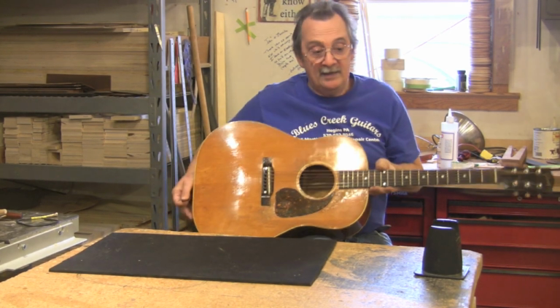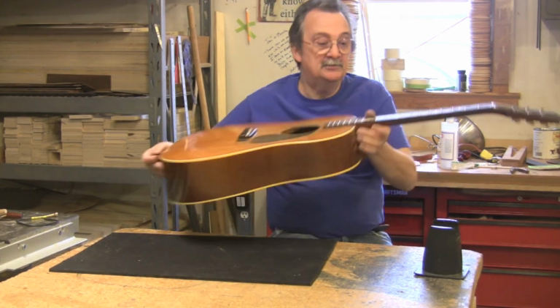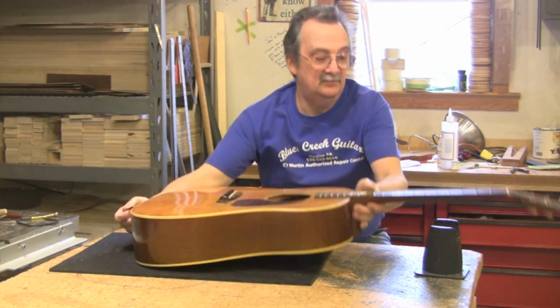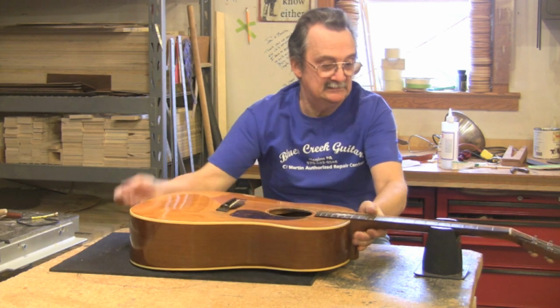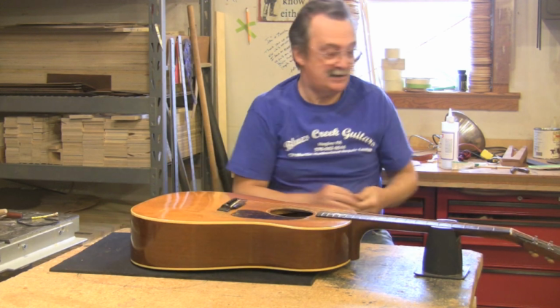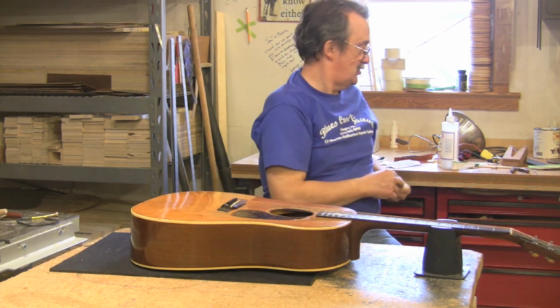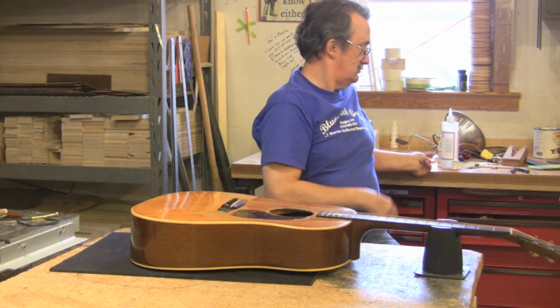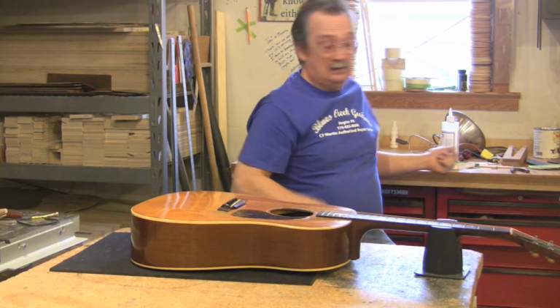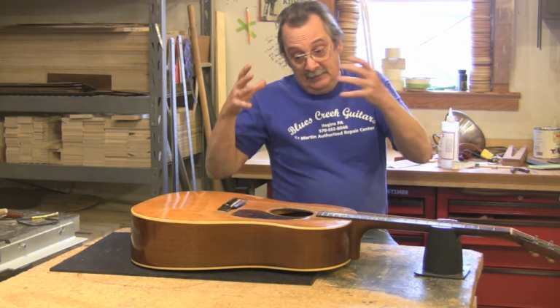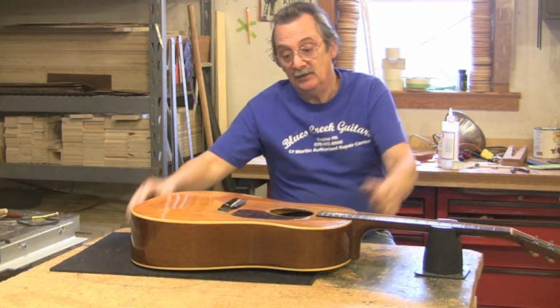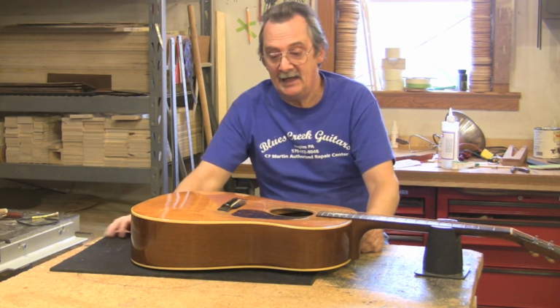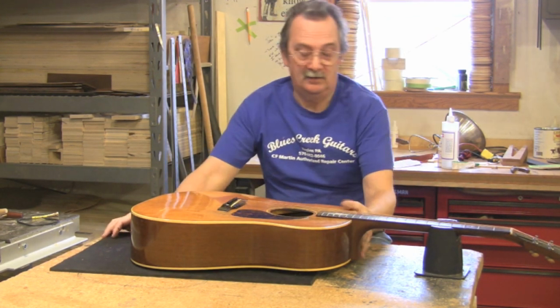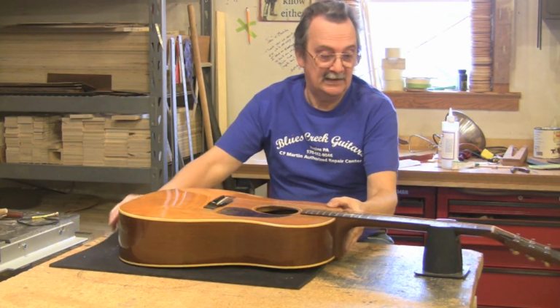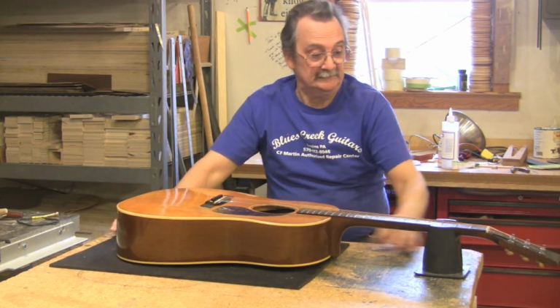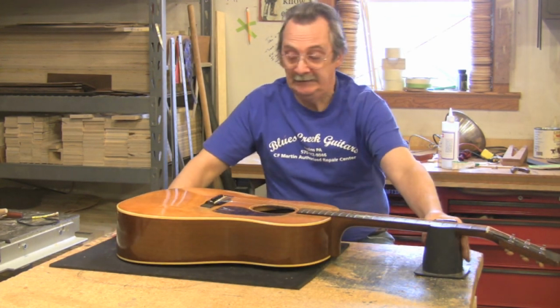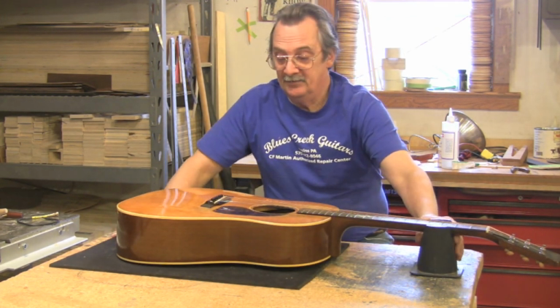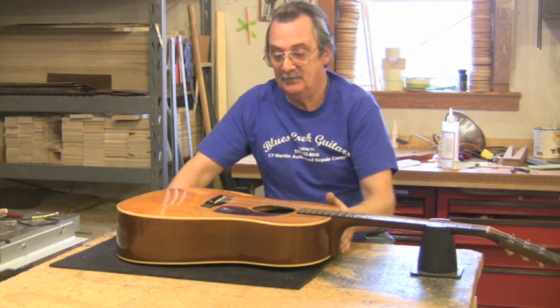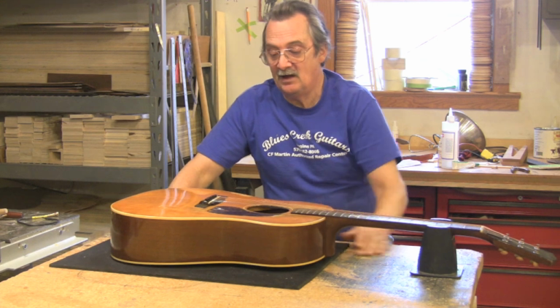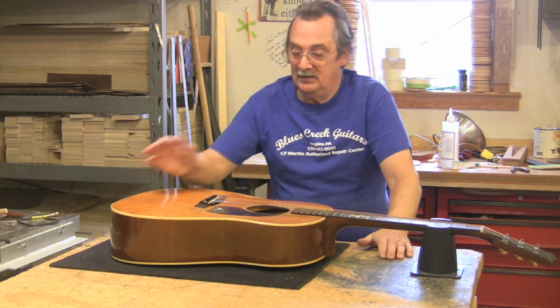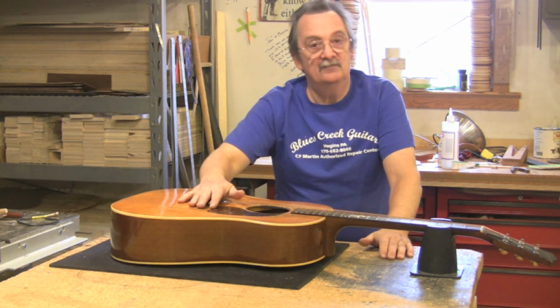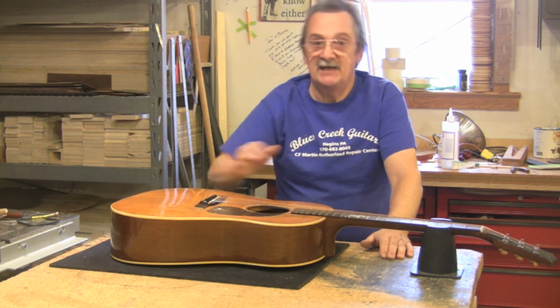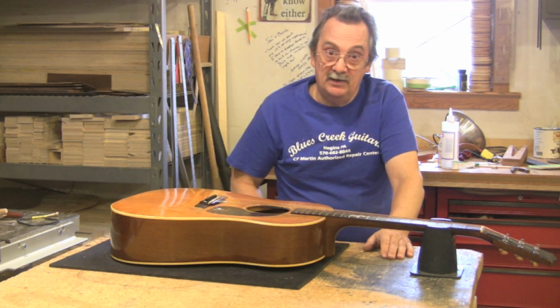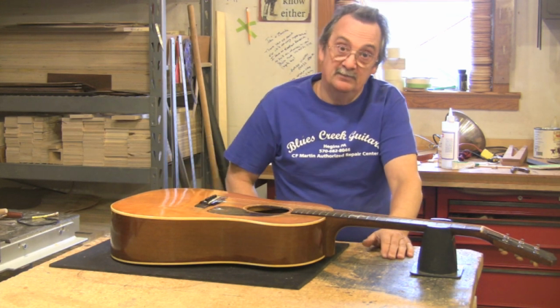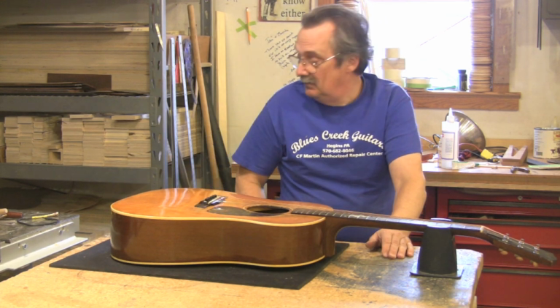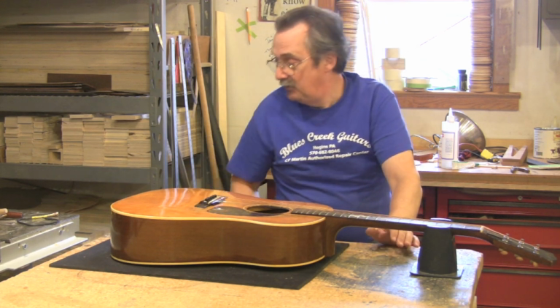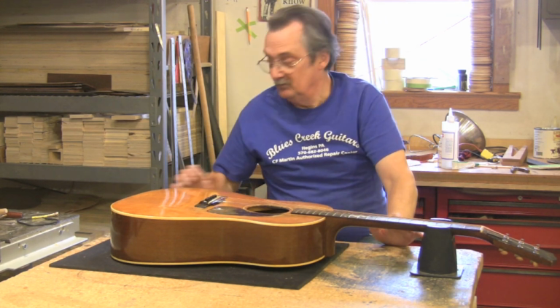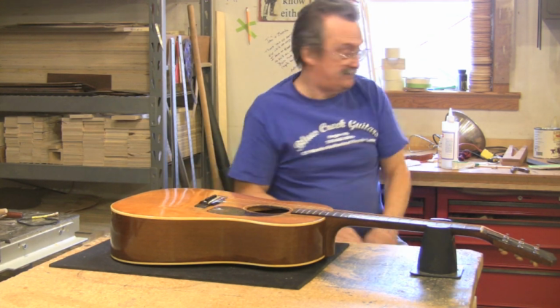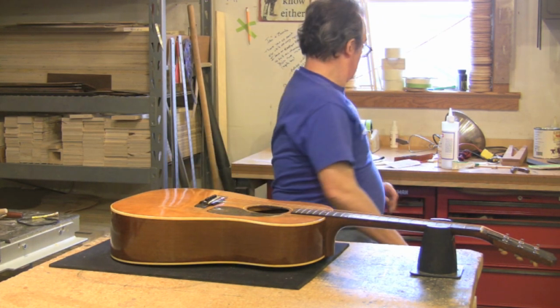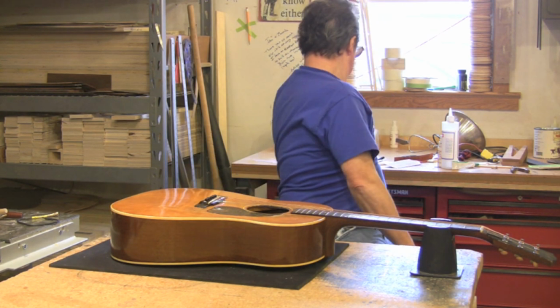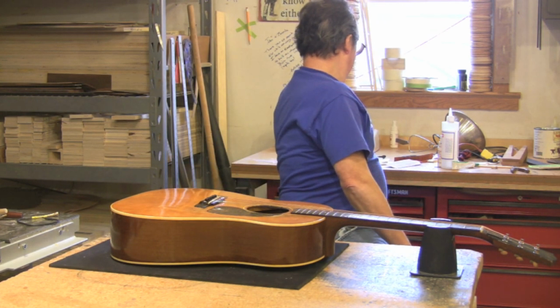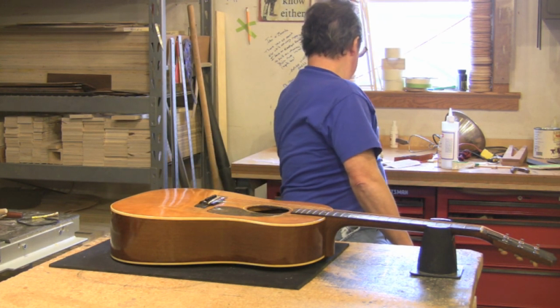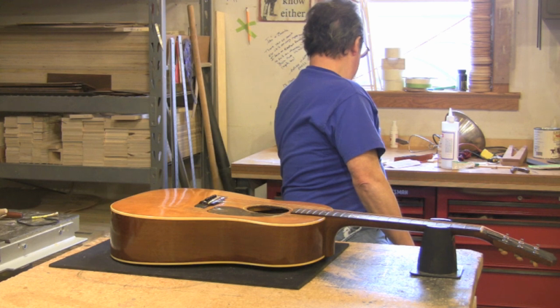Sometimes you like your guitar but you want to add pickups. There are a number of different kinds of pickups — you have under-saddle pickups. My personal favorite is the K&K.